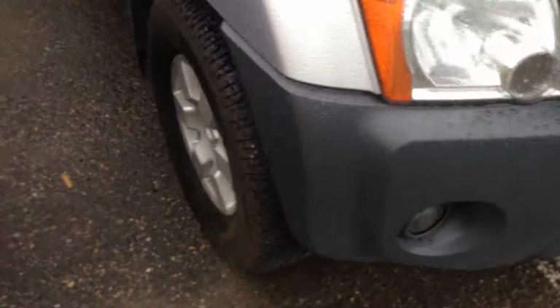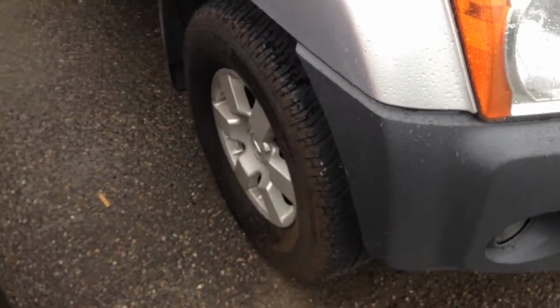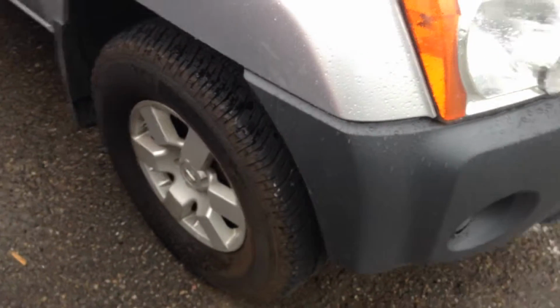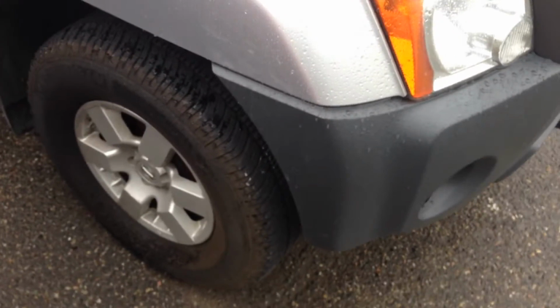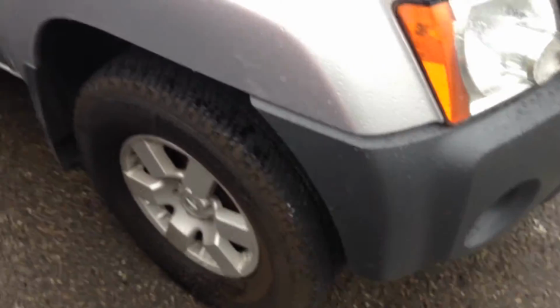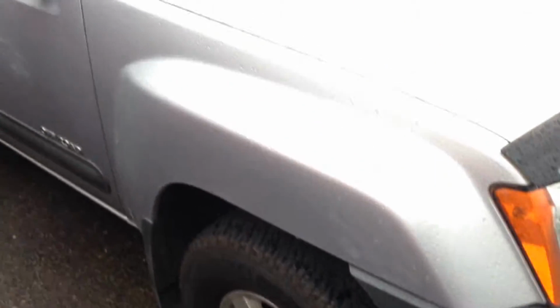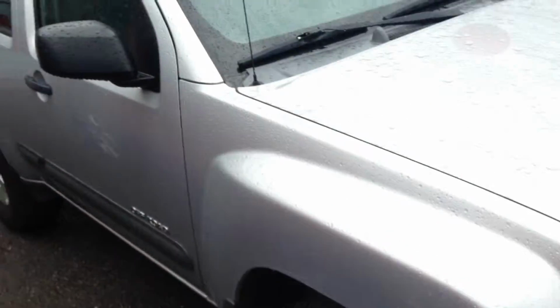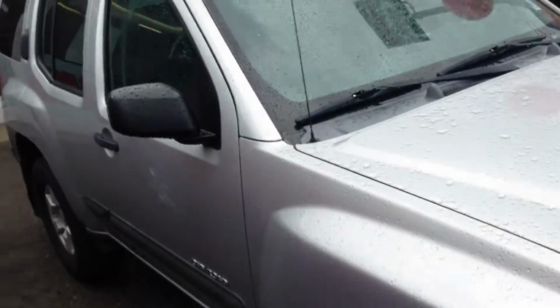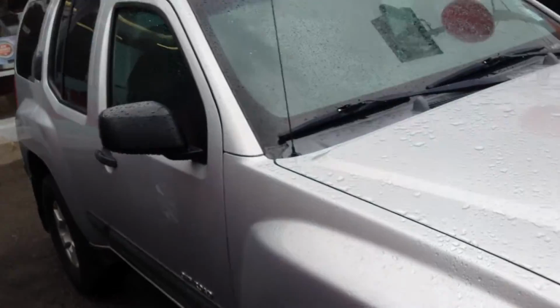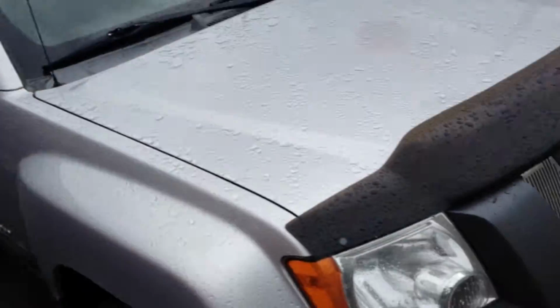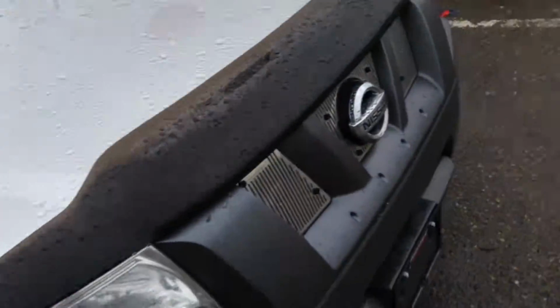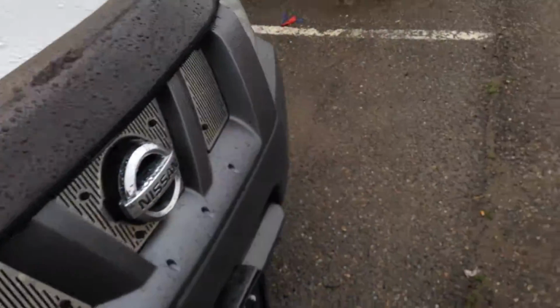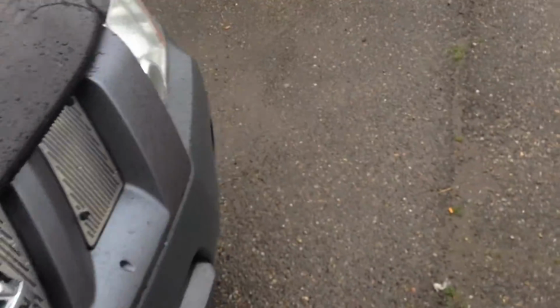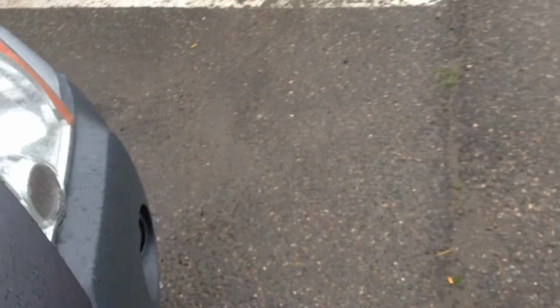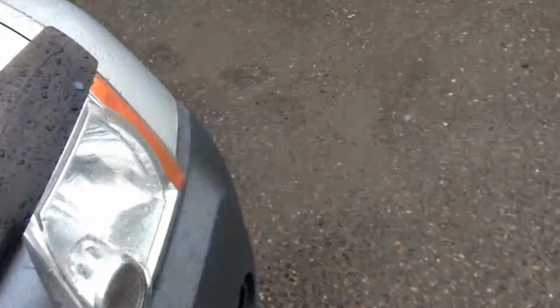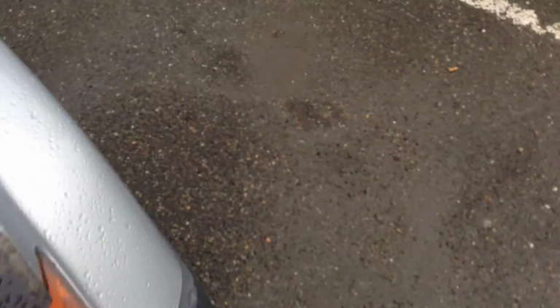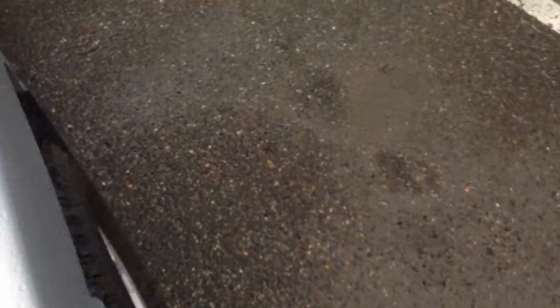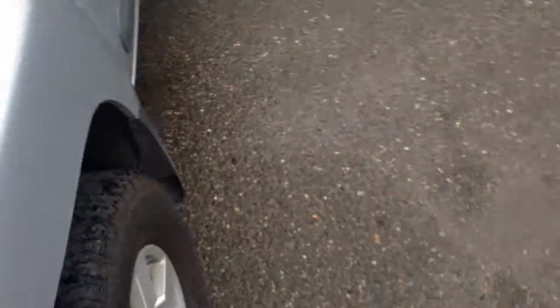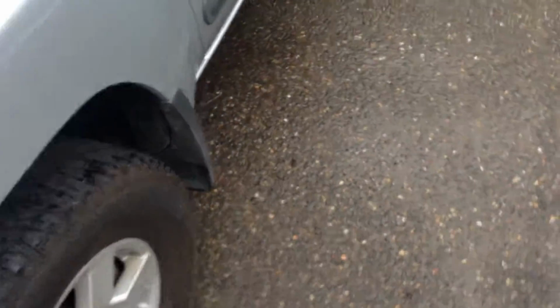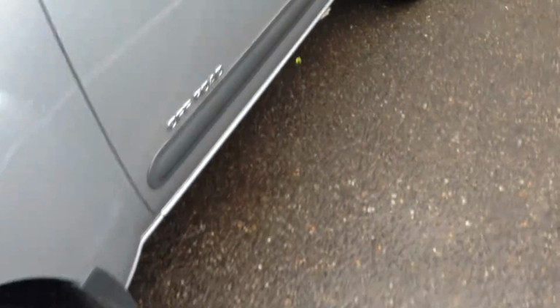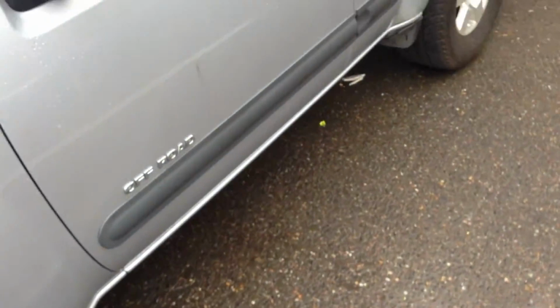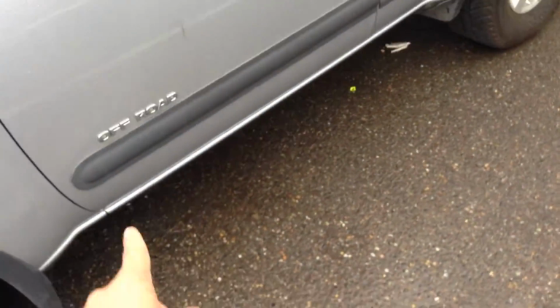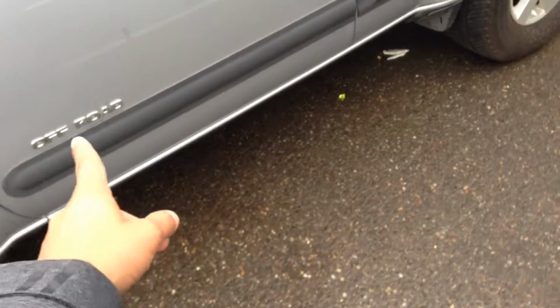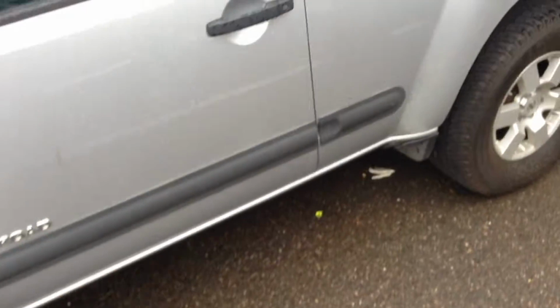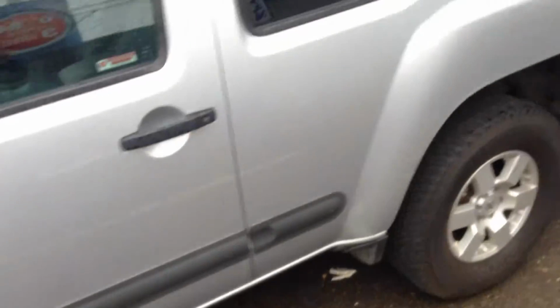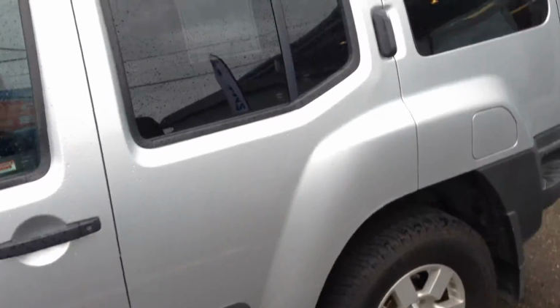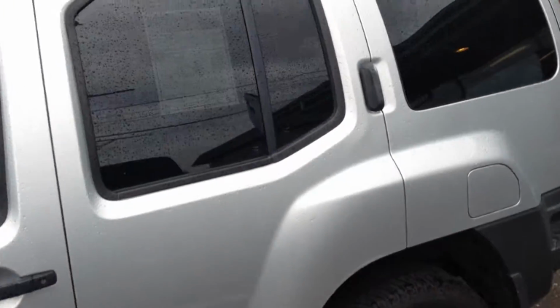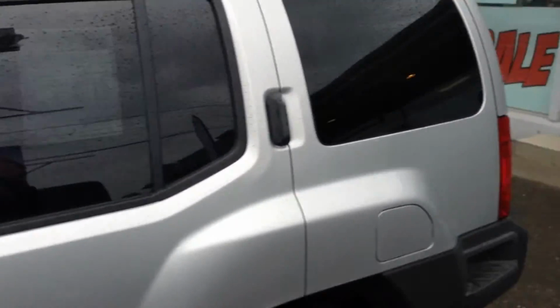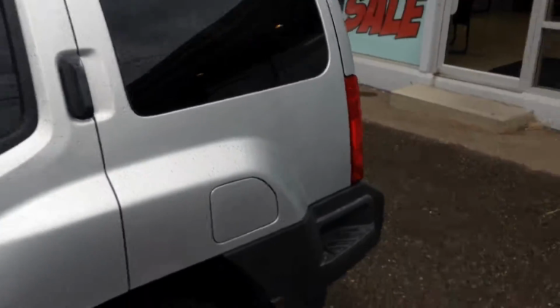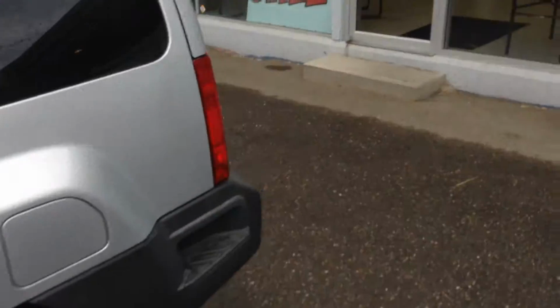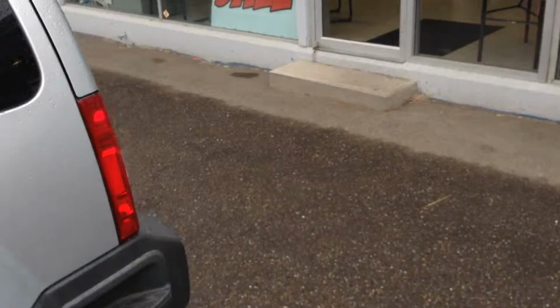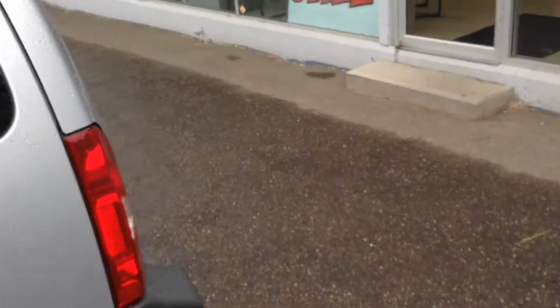Nice aluminum alloy rims. Tons of storage in the back. This is actually a four-door SUV, very off-road capable — very capable of getting your firewood.